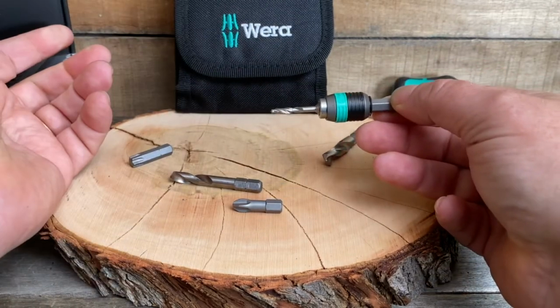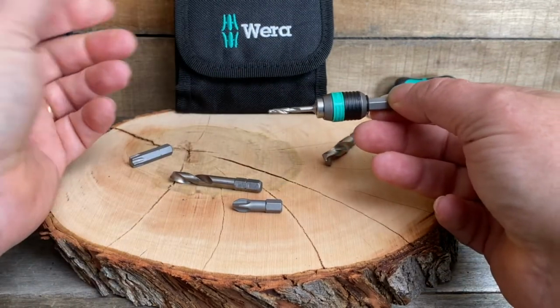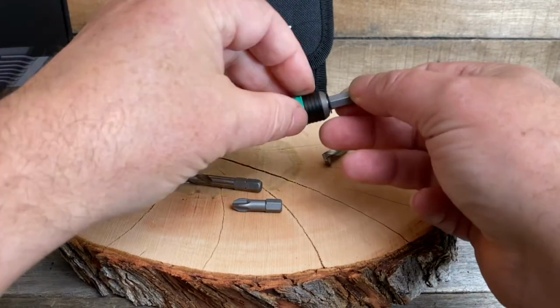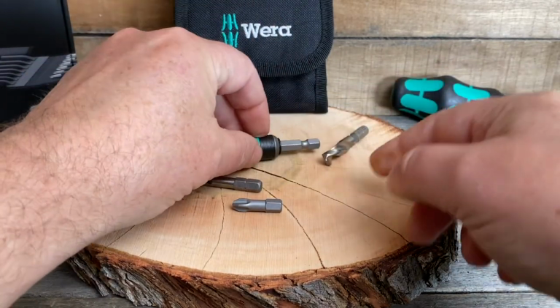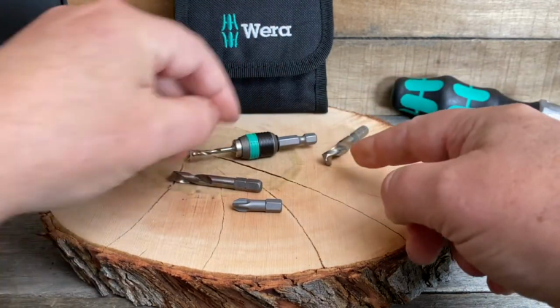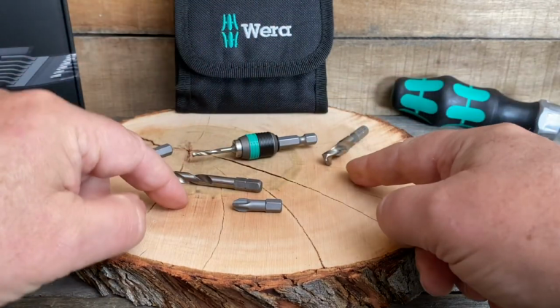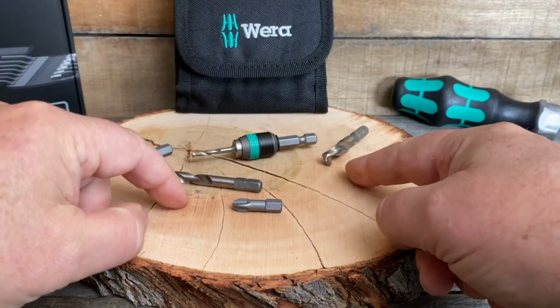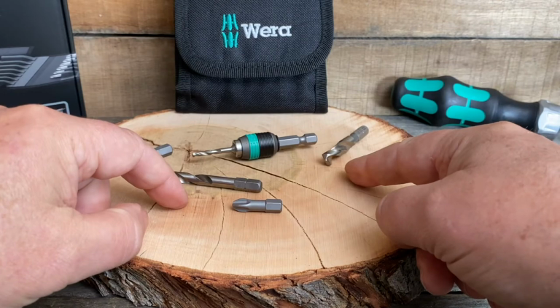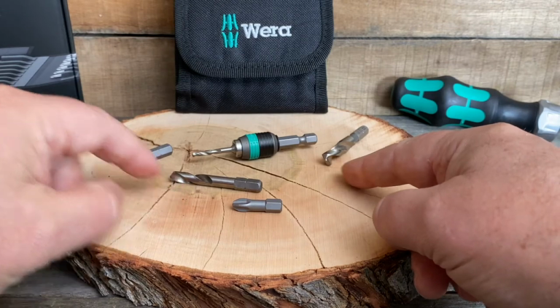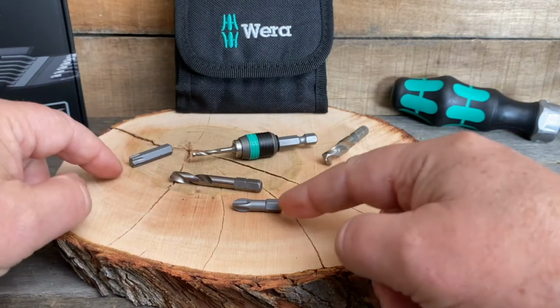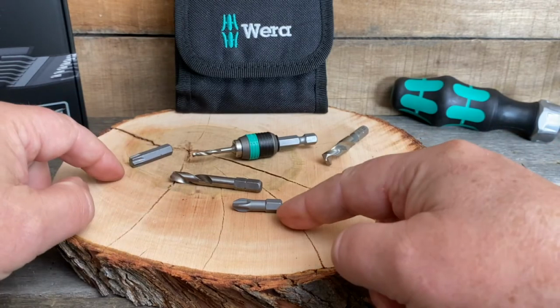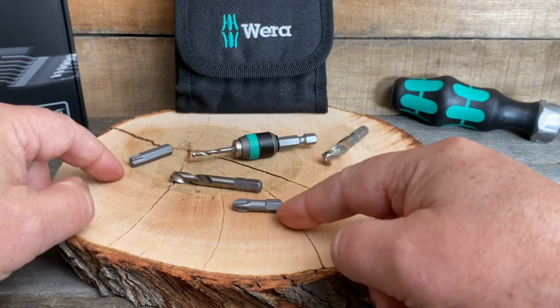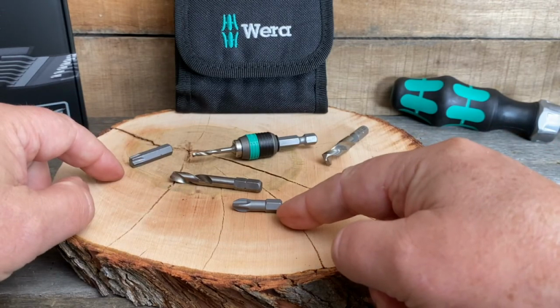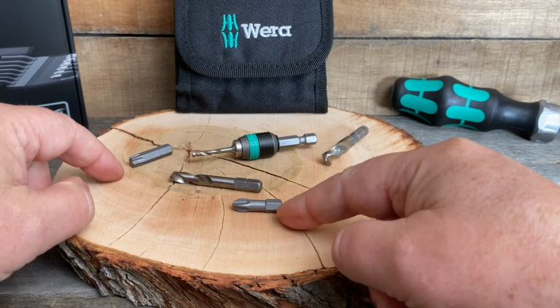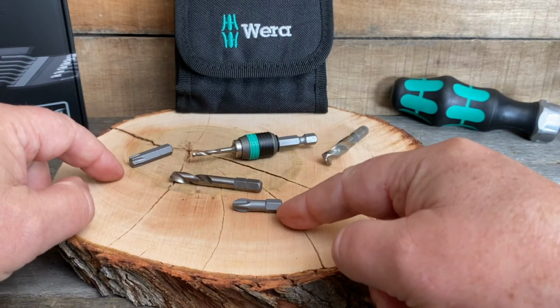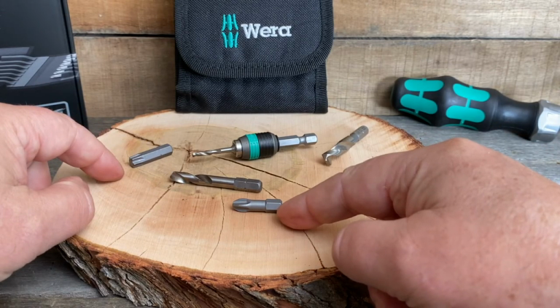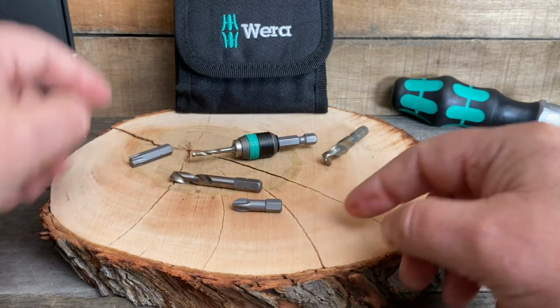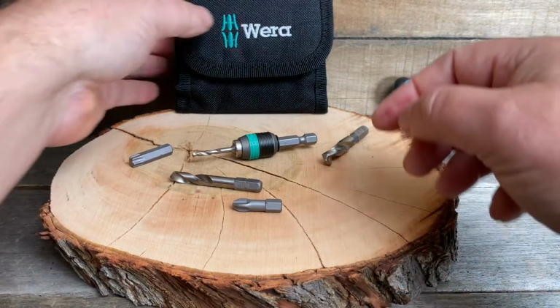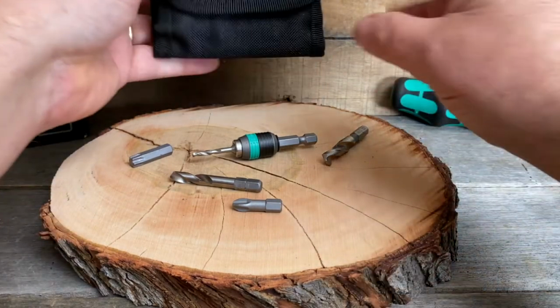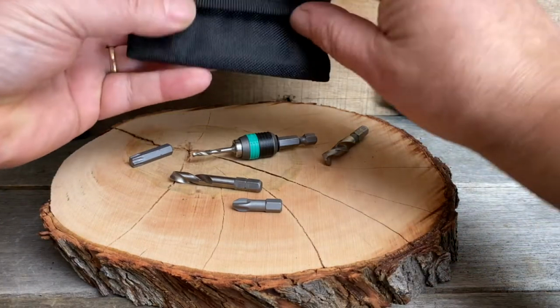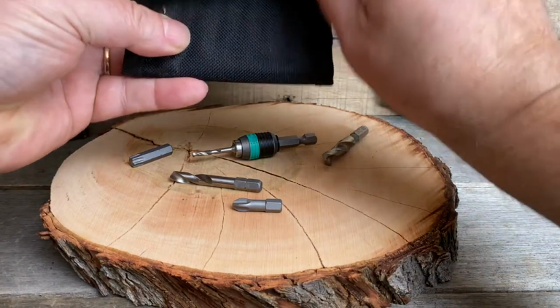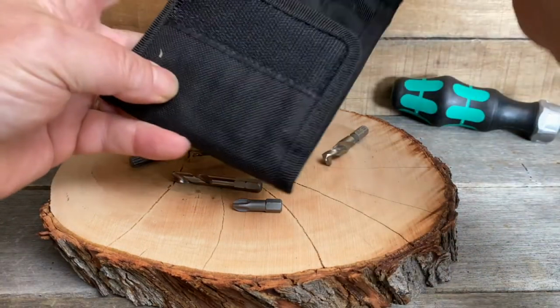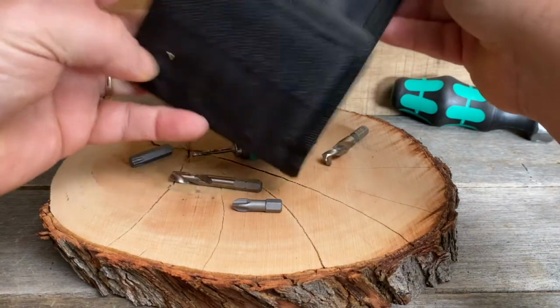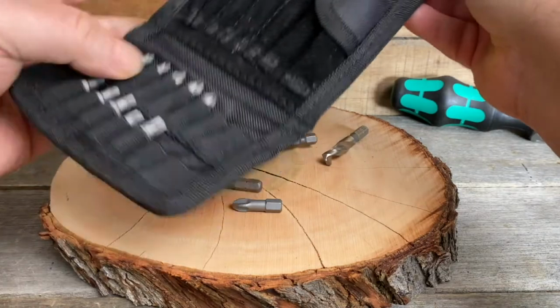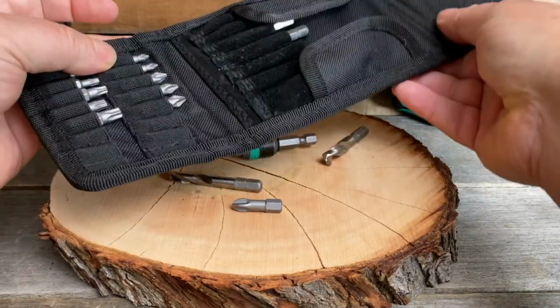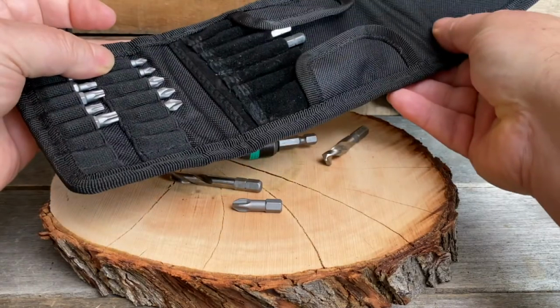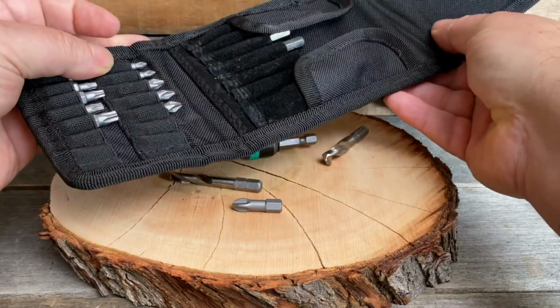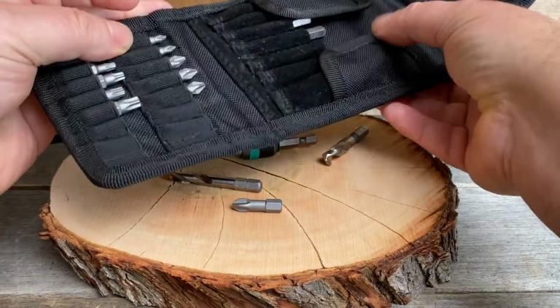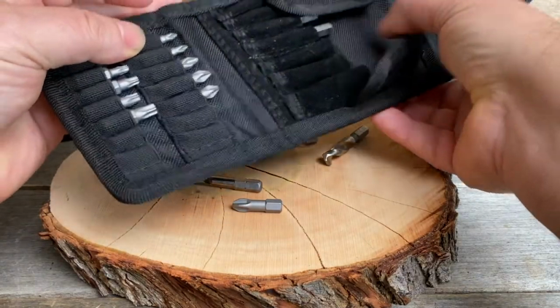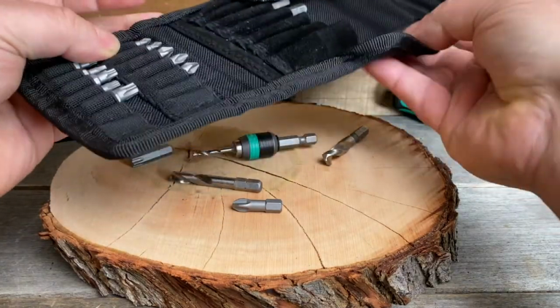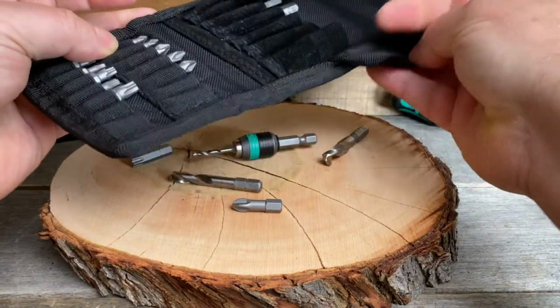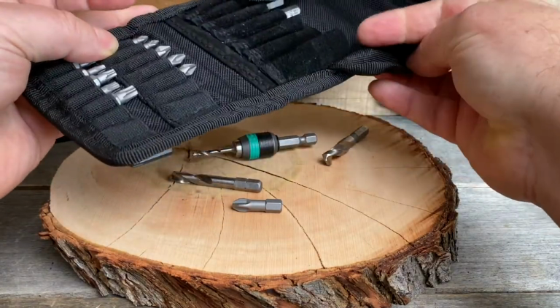It's got a nice assortment of drill bits along with Torx and Phillips bits, and it all comes in this beautiful little case to keep everything nice and together, including the chuck.